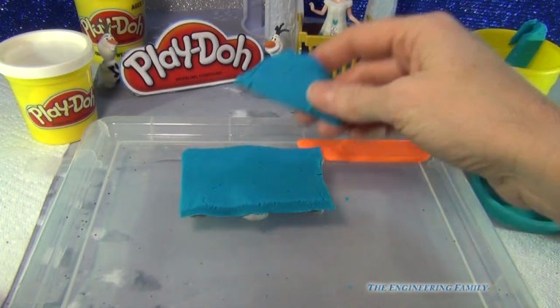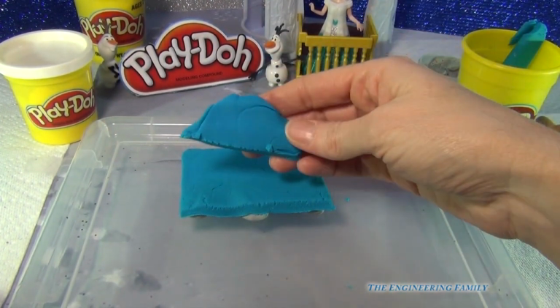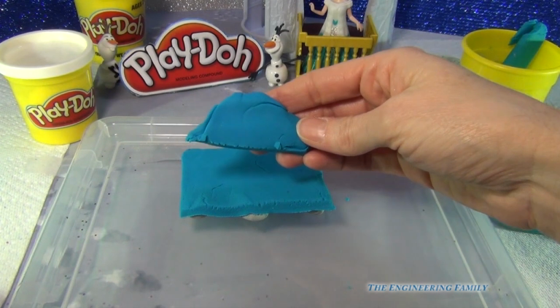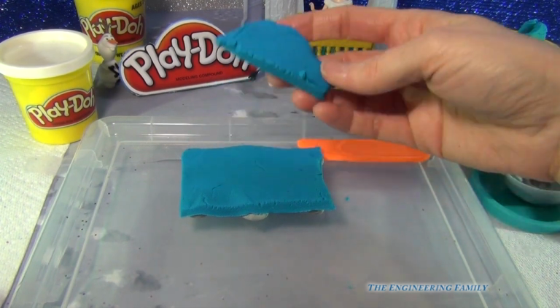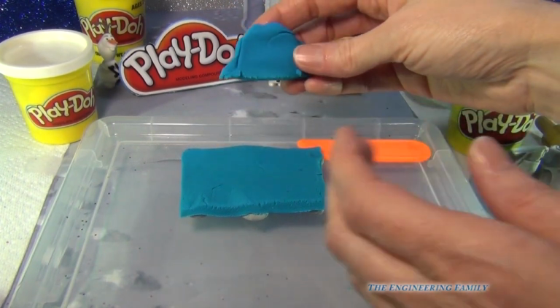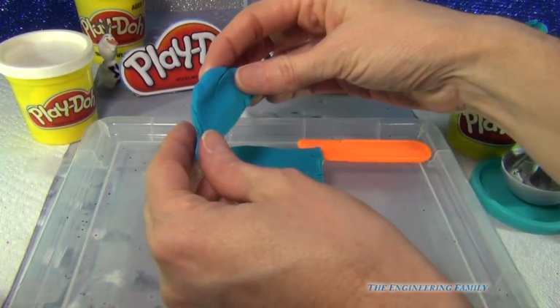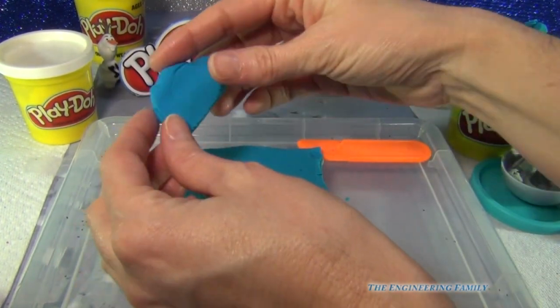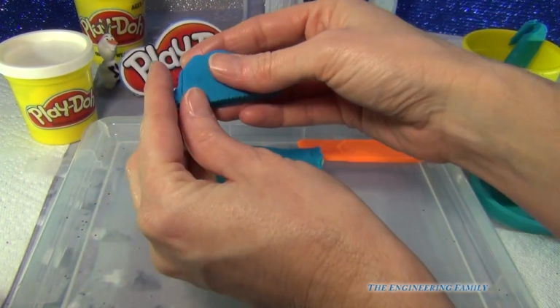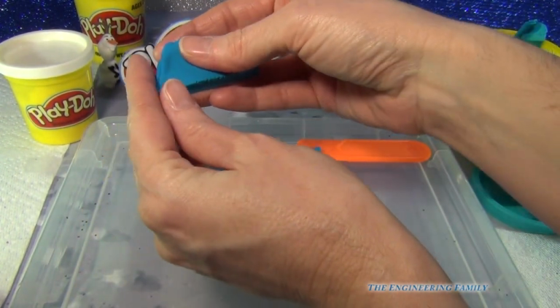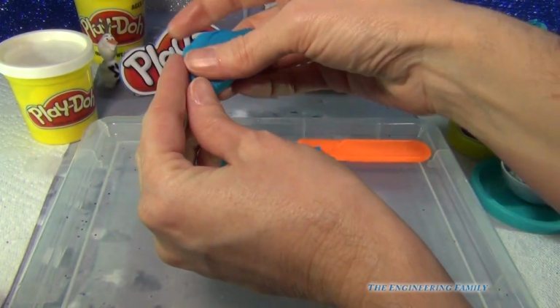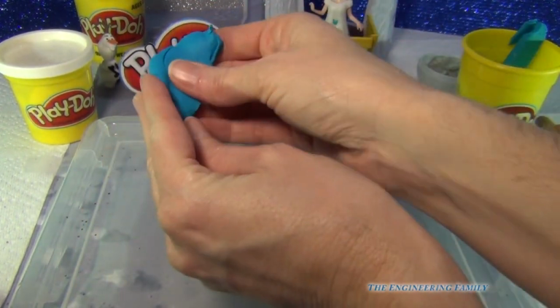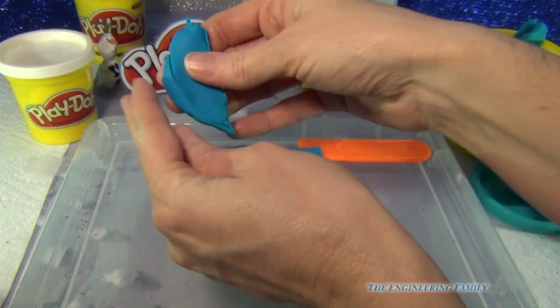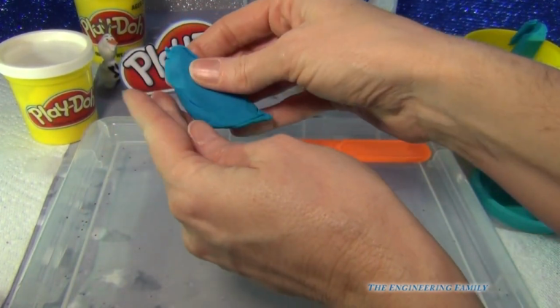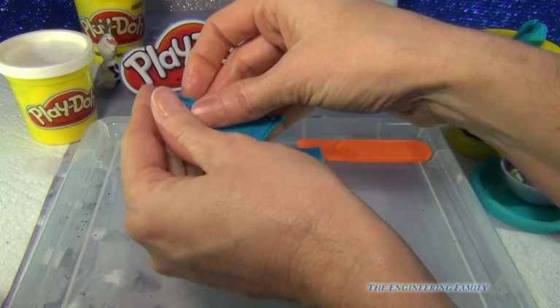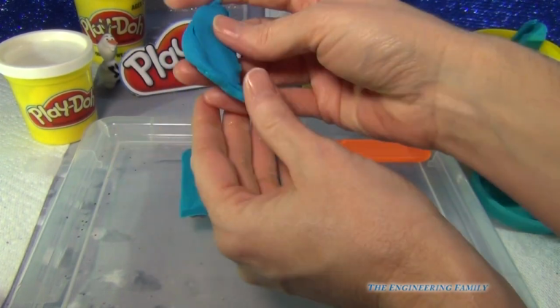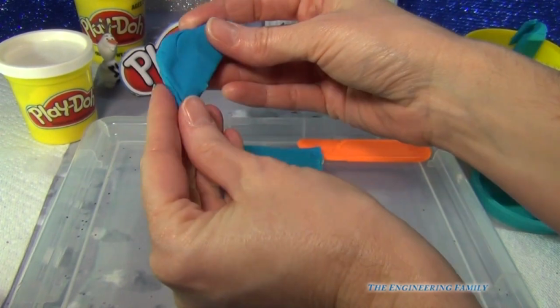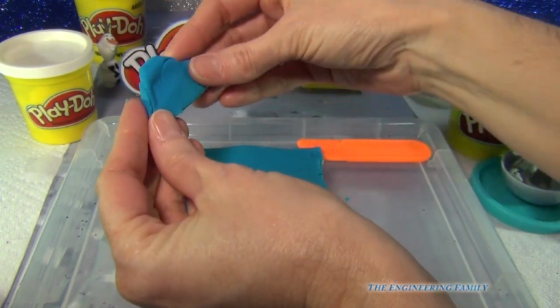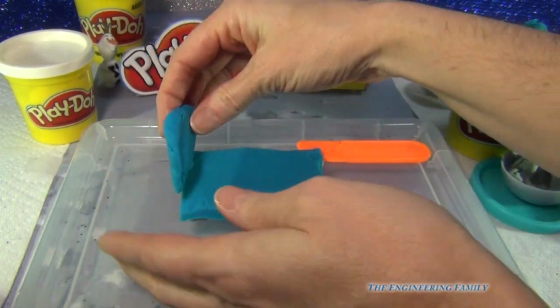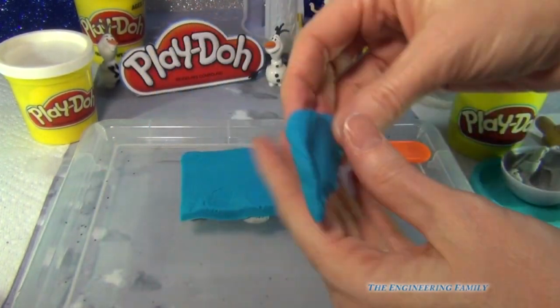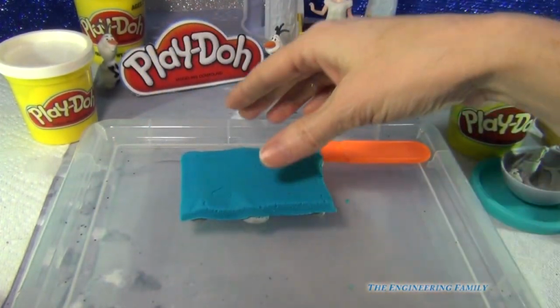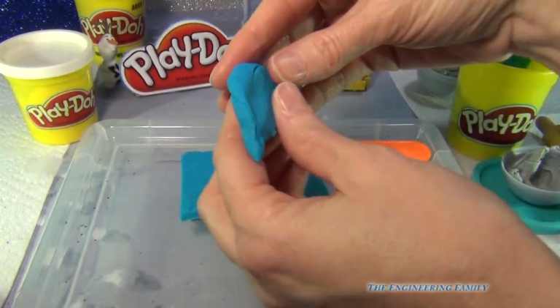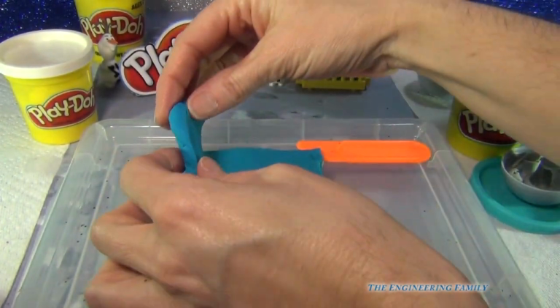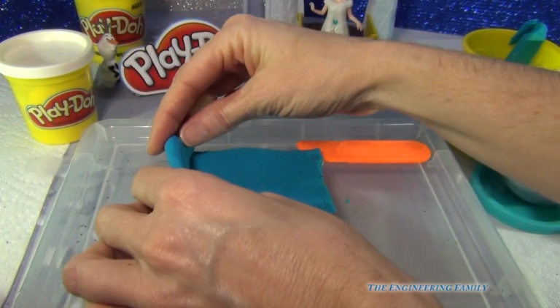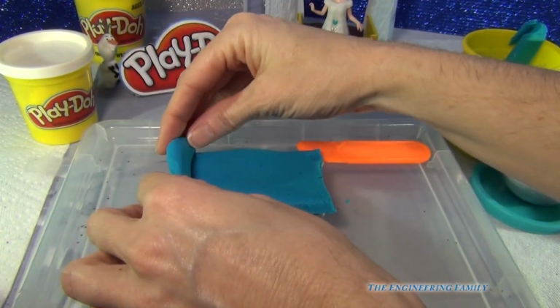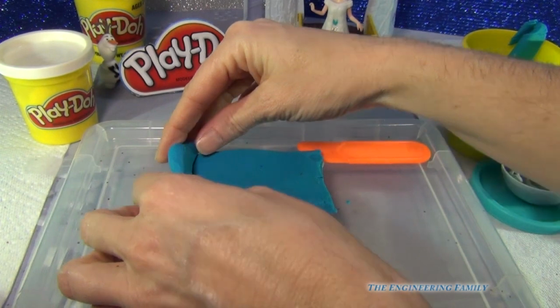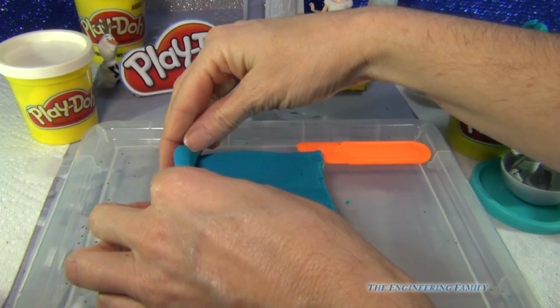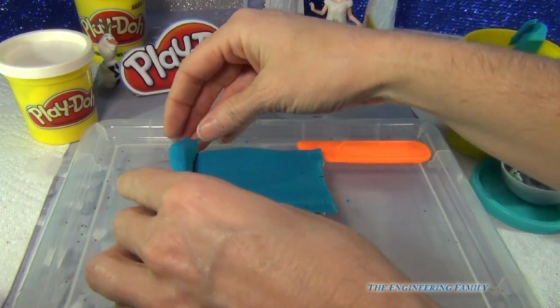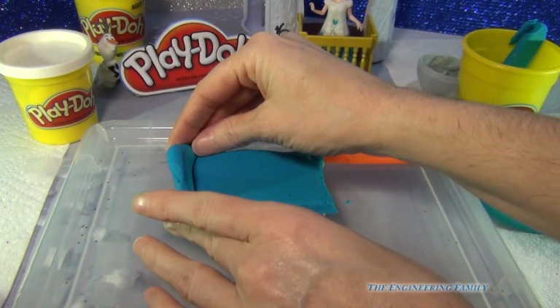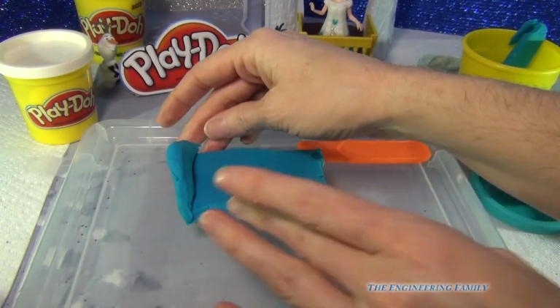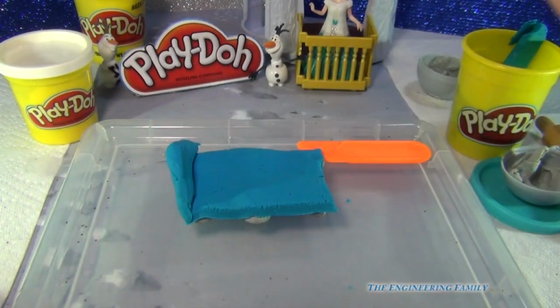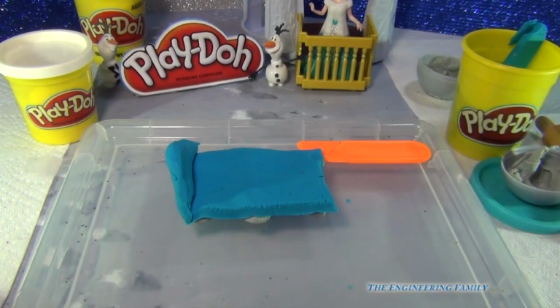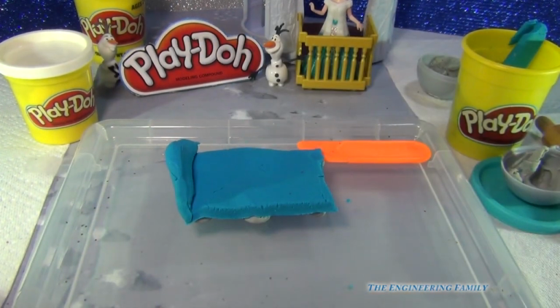Remember I said don't lose this piece? We're going to go ahead and make it a little bit more attractive. Can you tell that's going to be her headboard? So we're going to put this down here, stick that right there, and it's coming together!